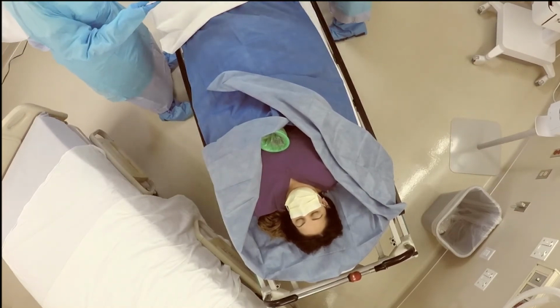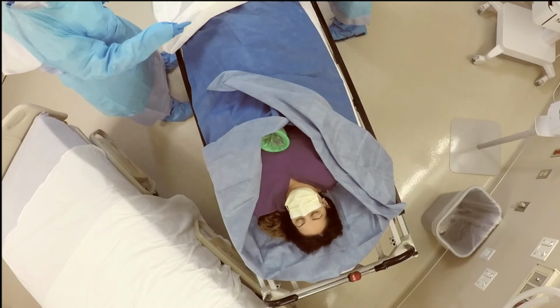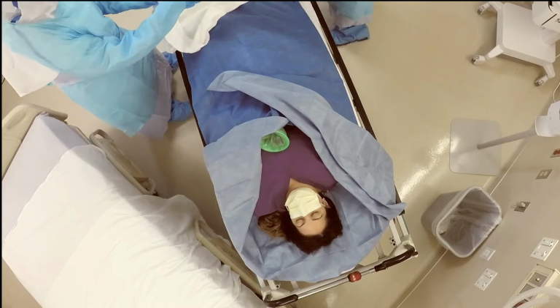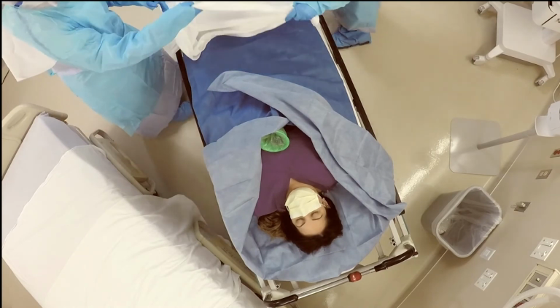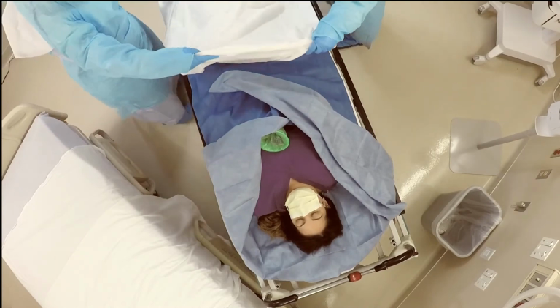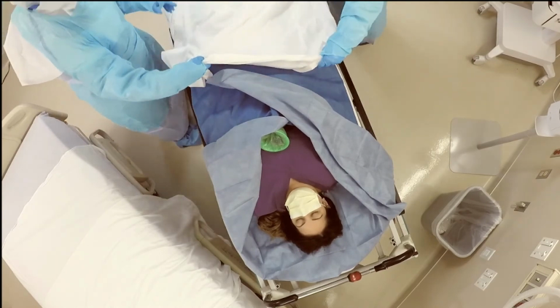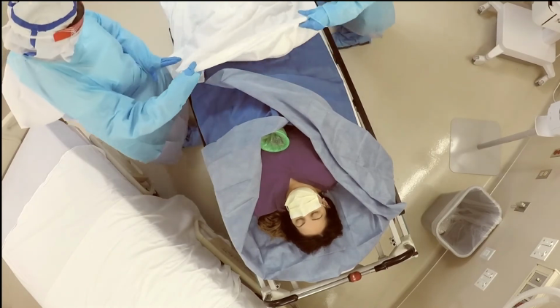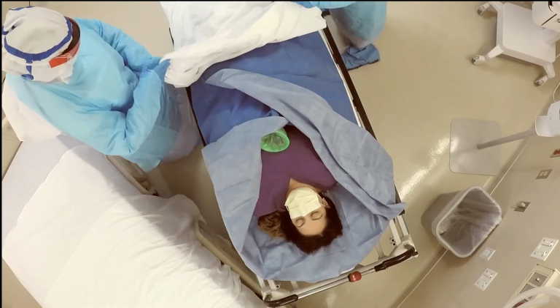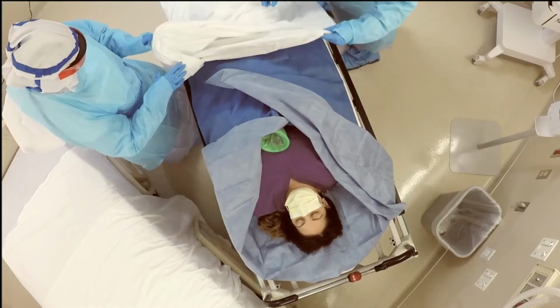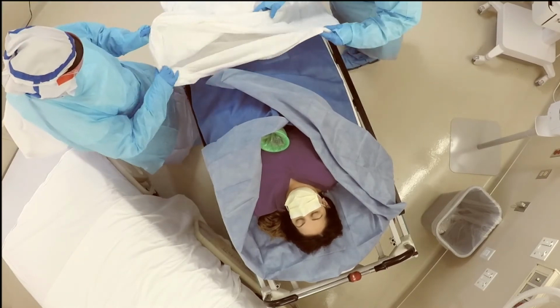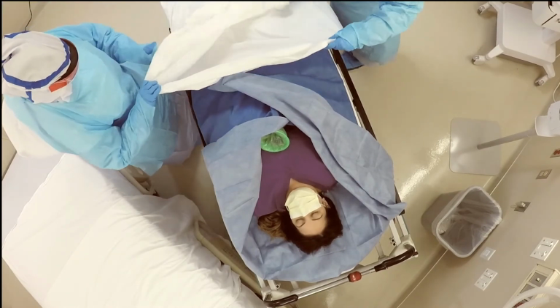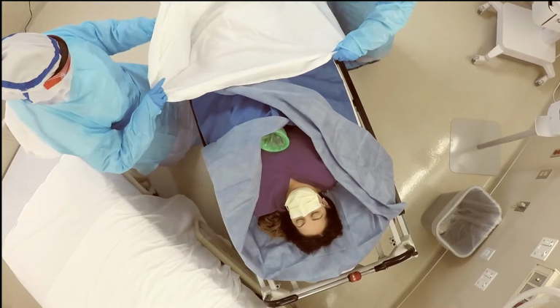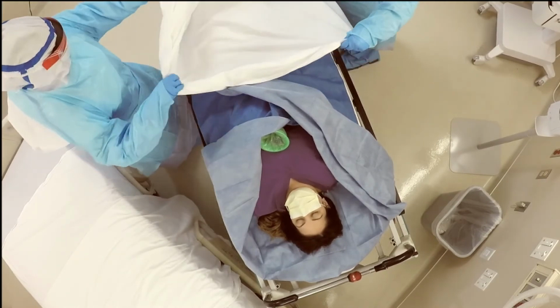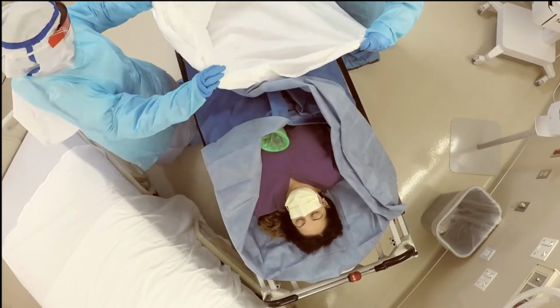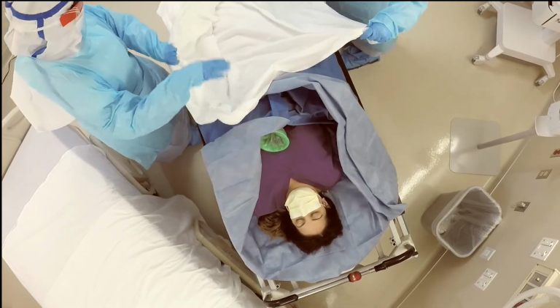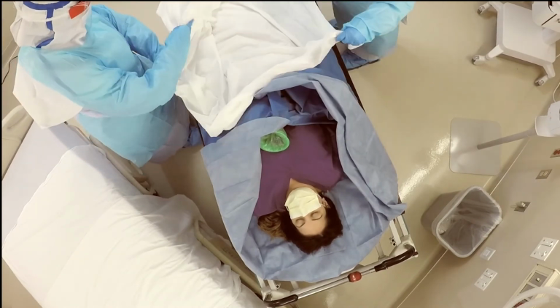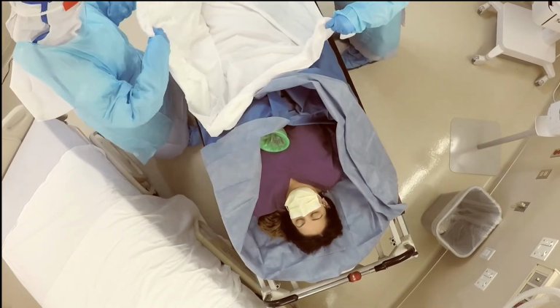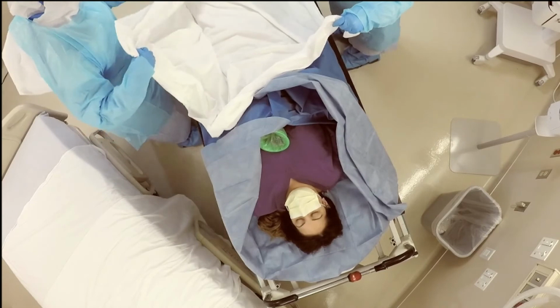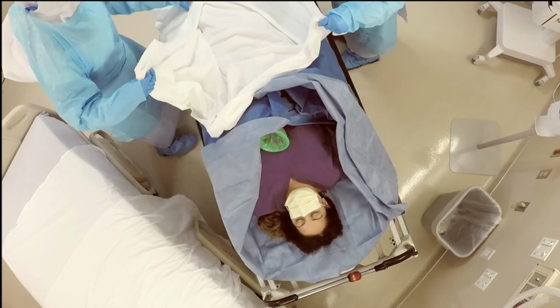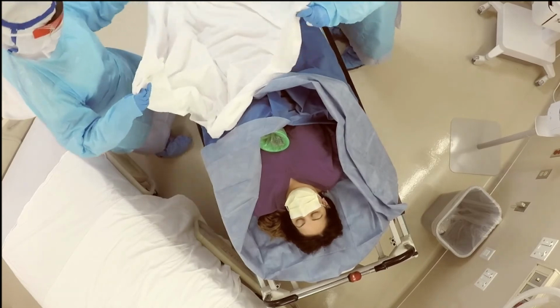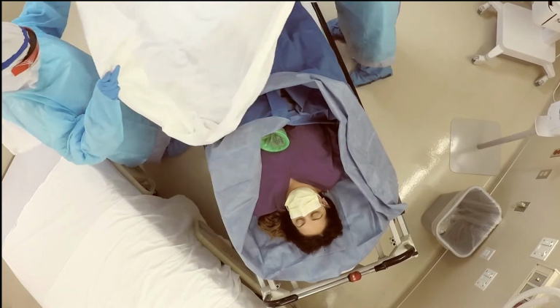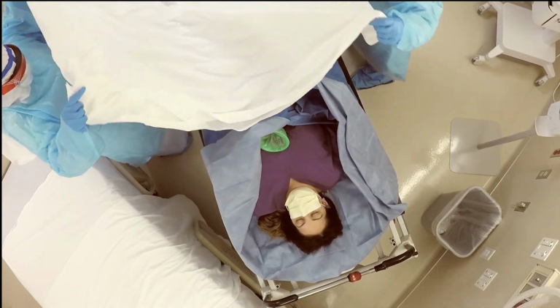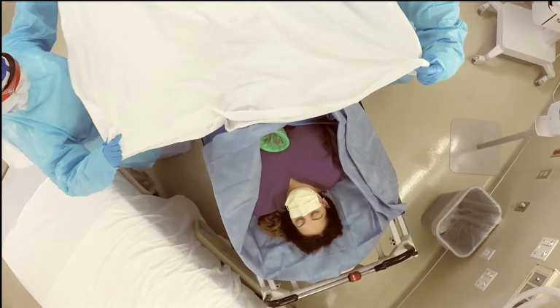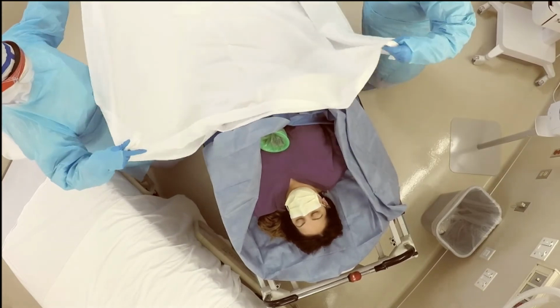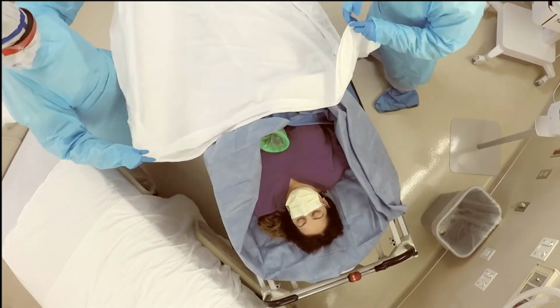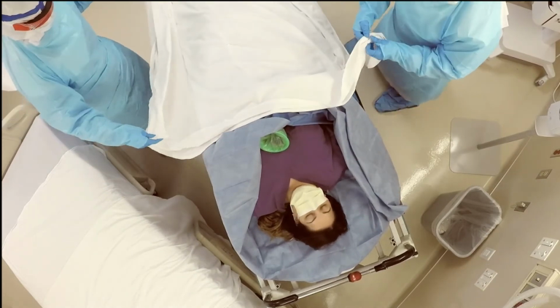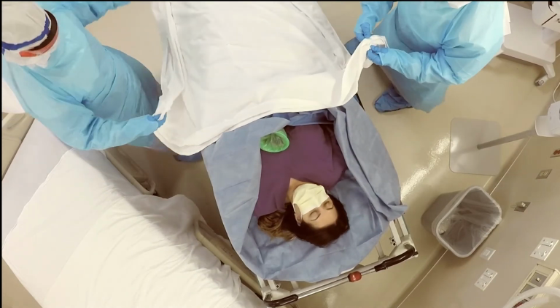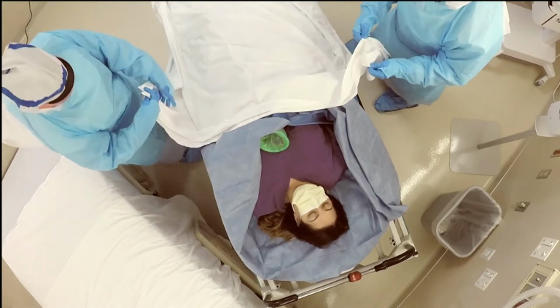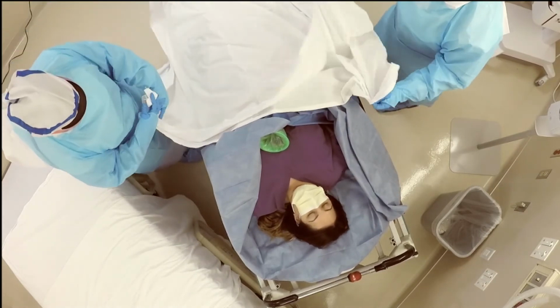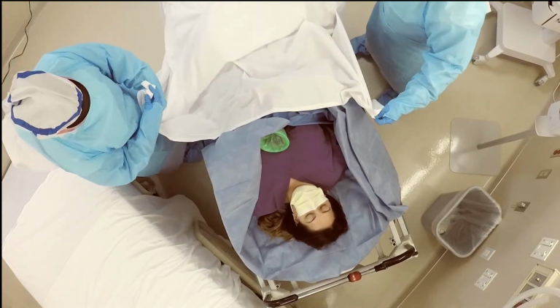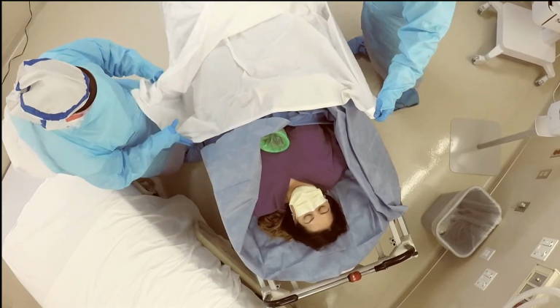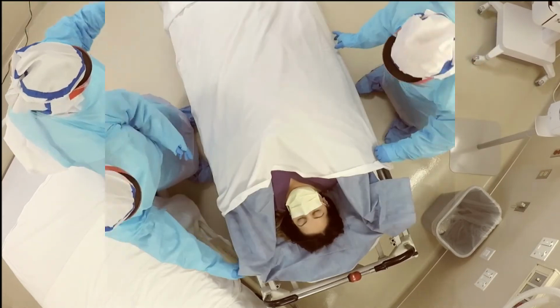Raise the side rails of the stretcher for patient safety. When the patient and care team are ready, begin patient transport to the isolation unit, following institutional protocol.